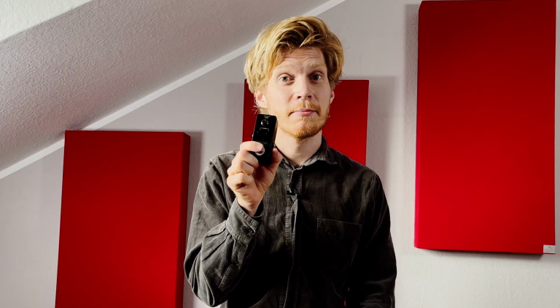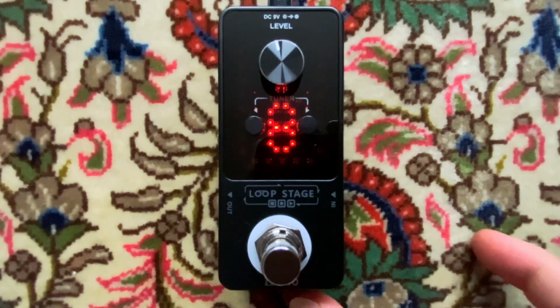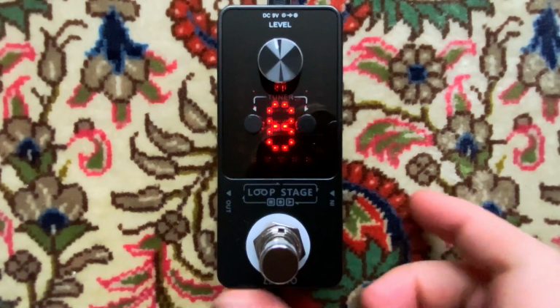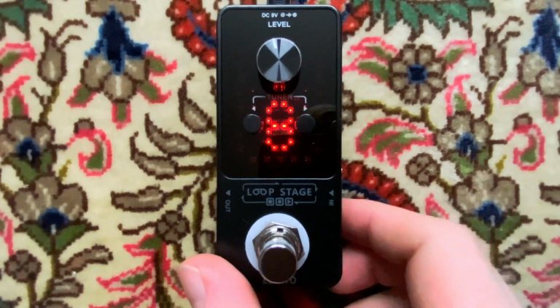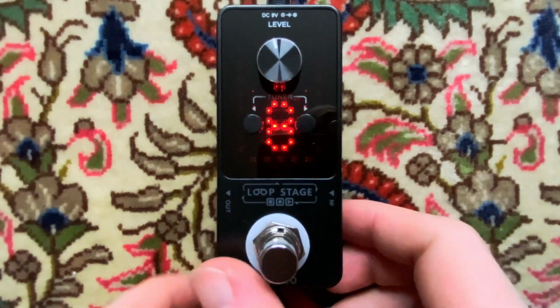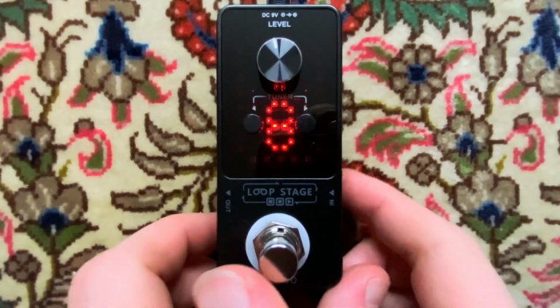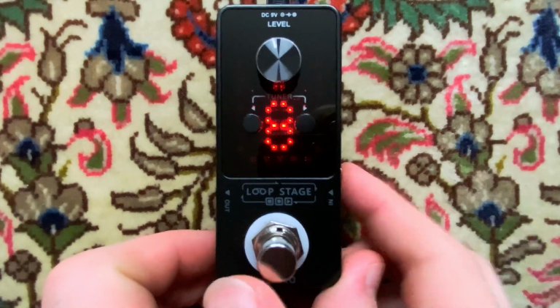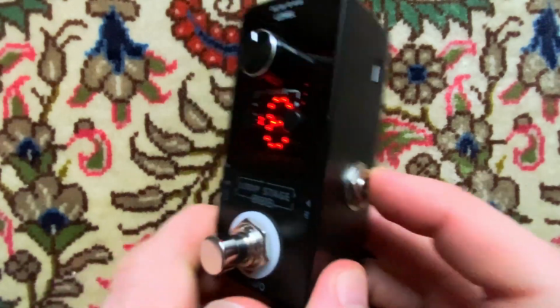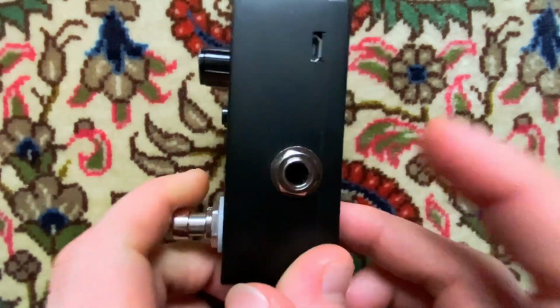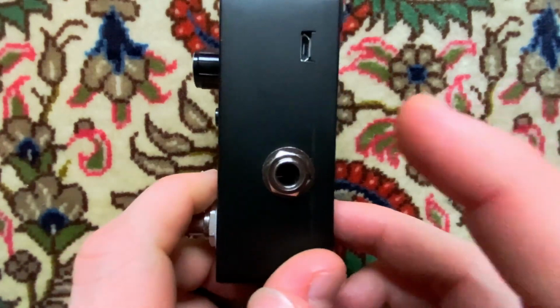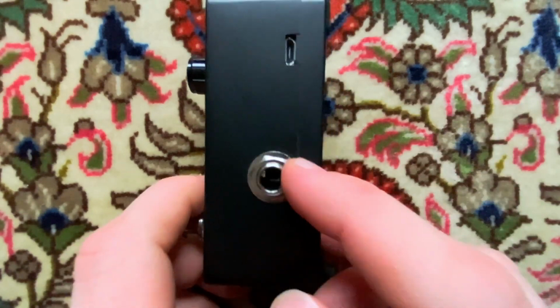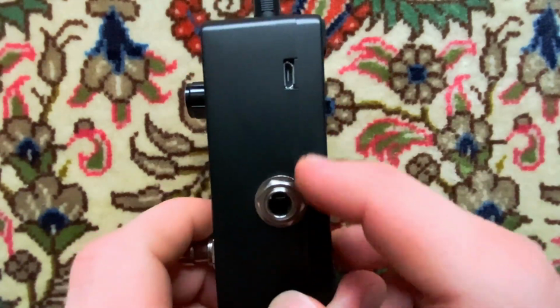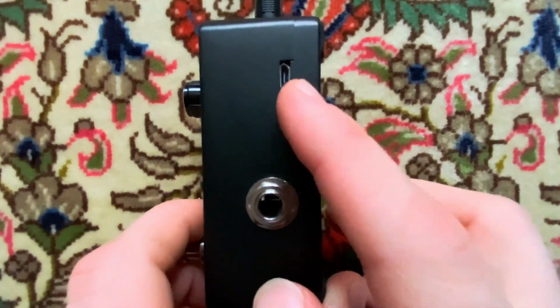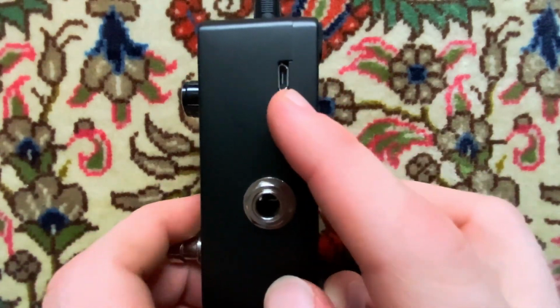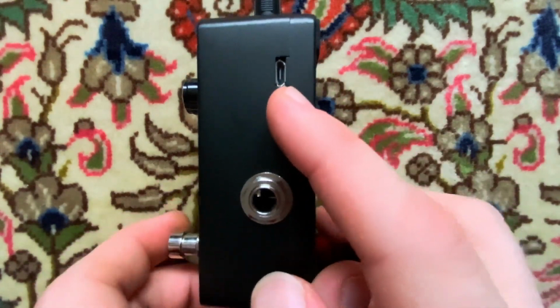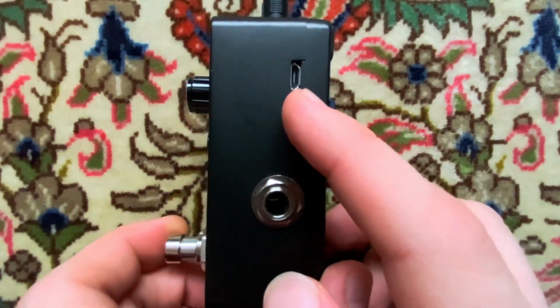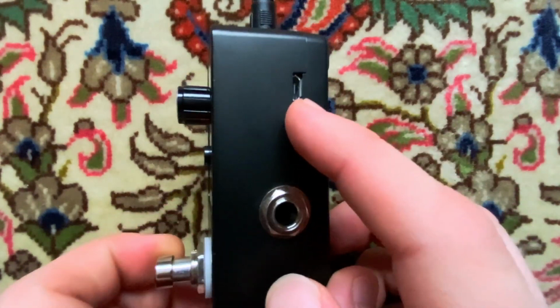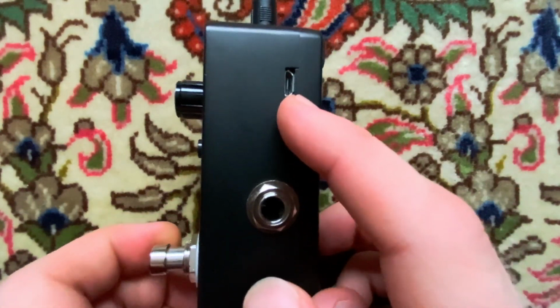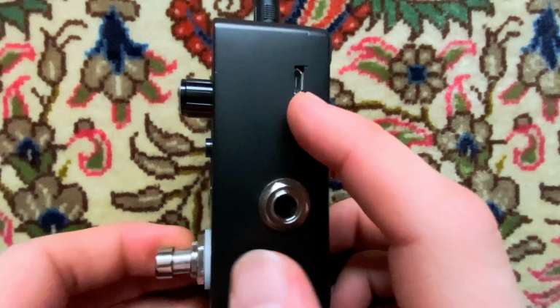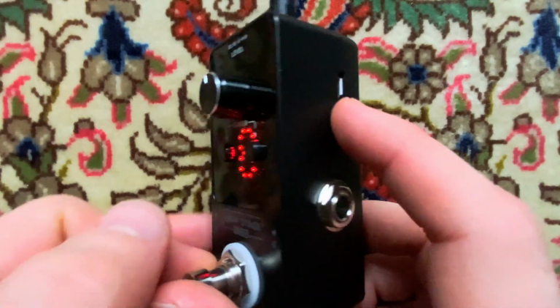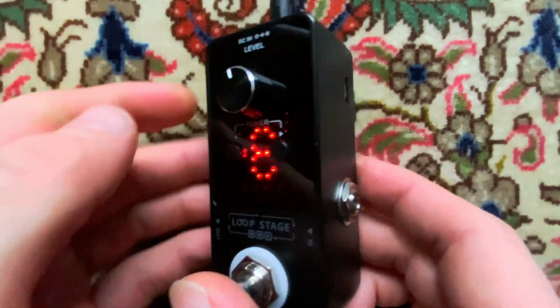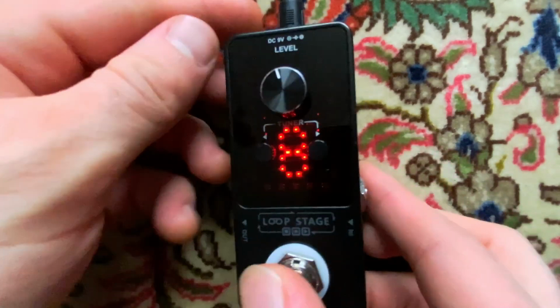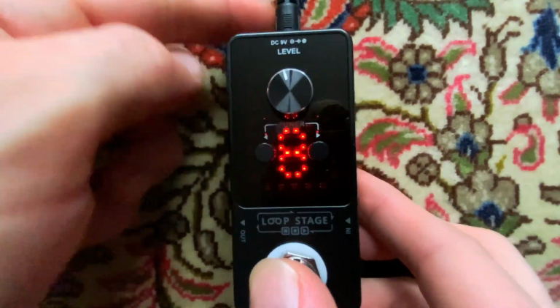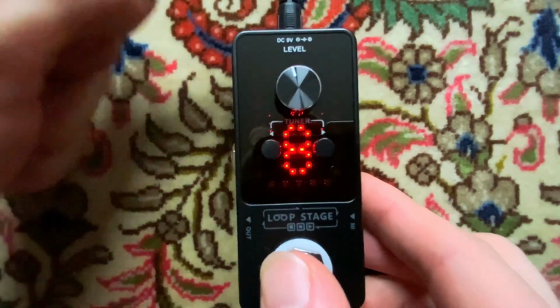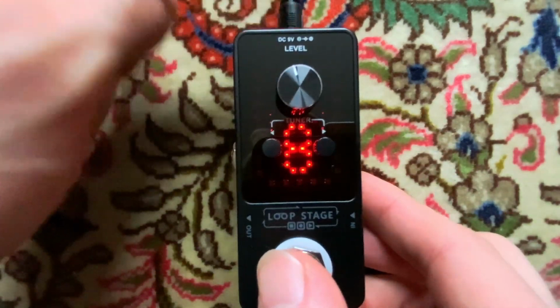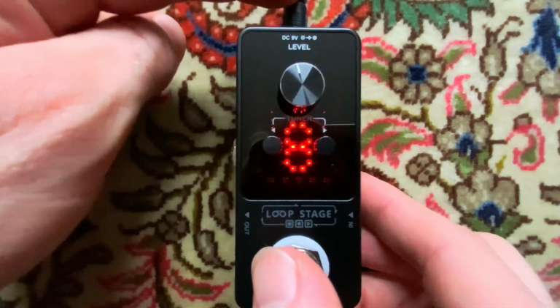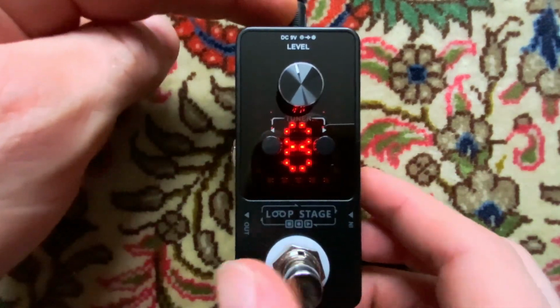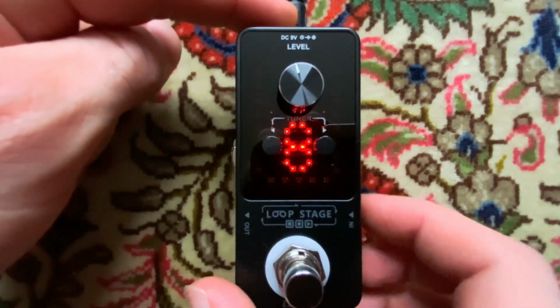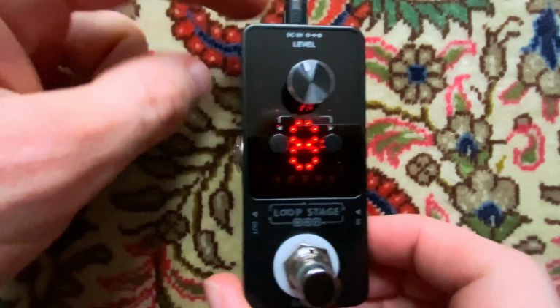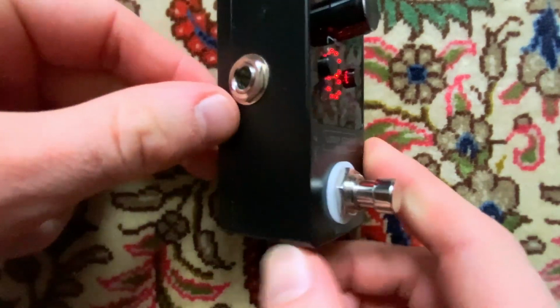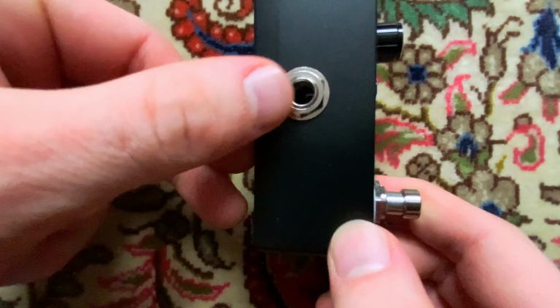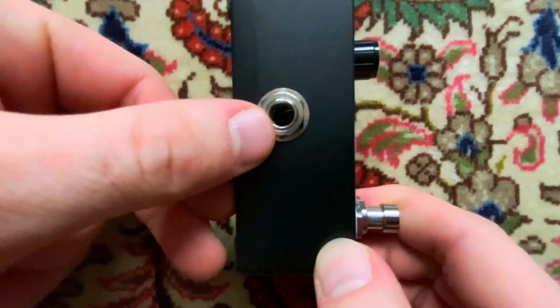Jetzt zeige ich einmal die Ein- und Ausgänge. Hier auf der rechten Seite haben wir den Eingang. Ein USB-Mini-Port. Das Kabel wird auch mitgeliefert – zumindest war es bei mir dabei. Hier ist ein Stromkabelanschluss und hier ist der Ausgang.